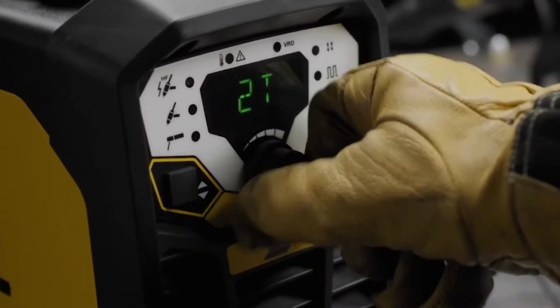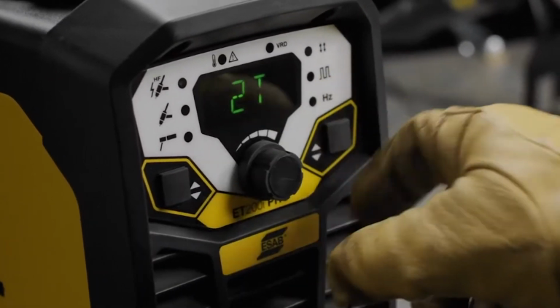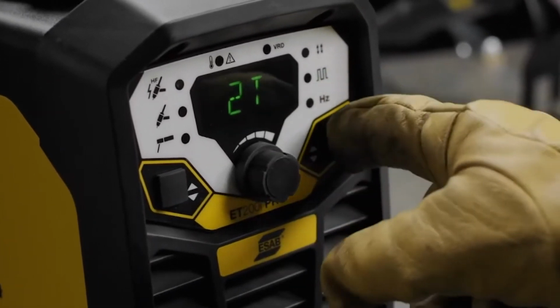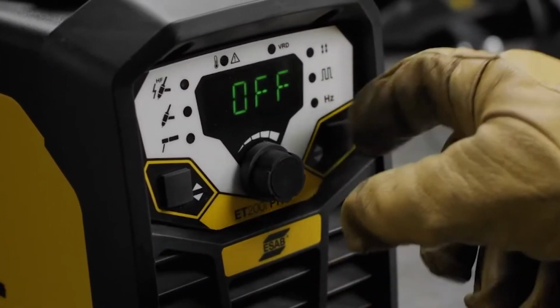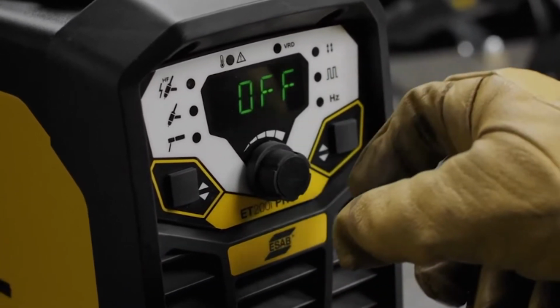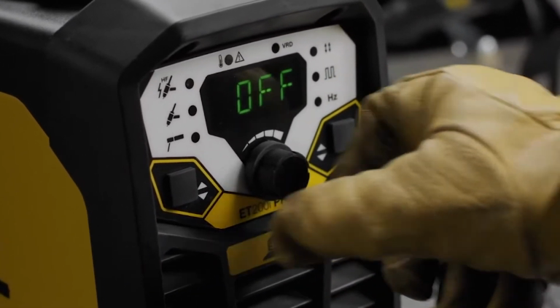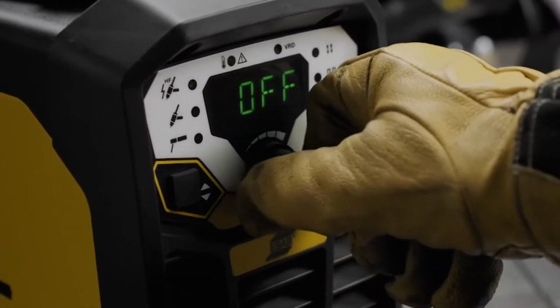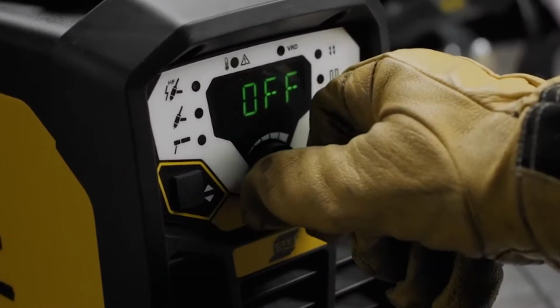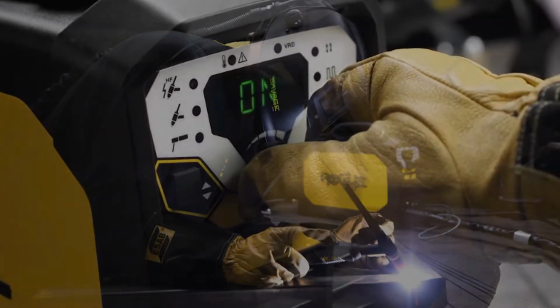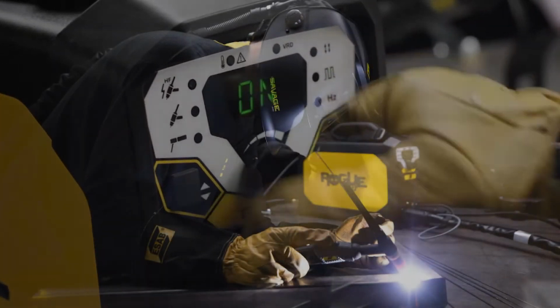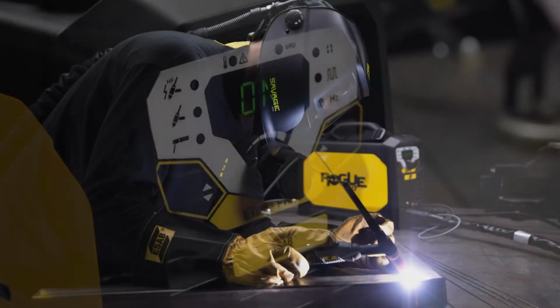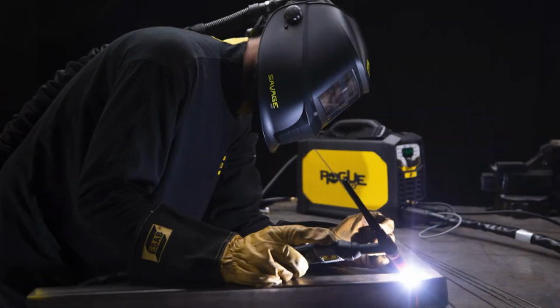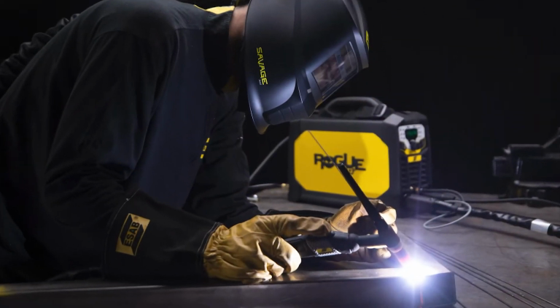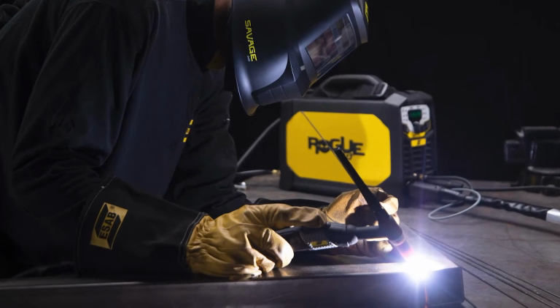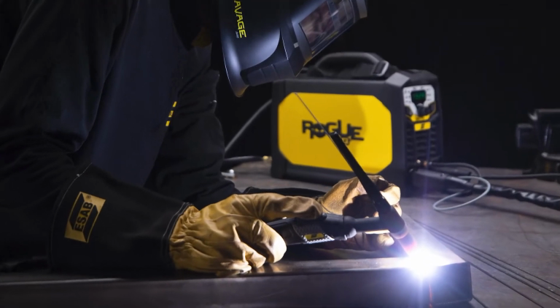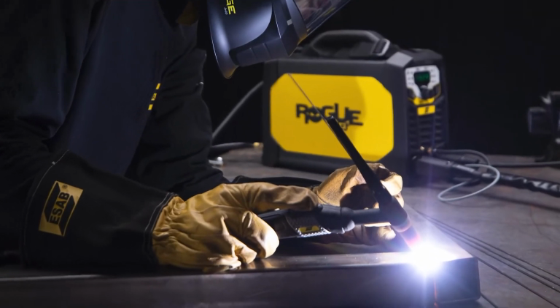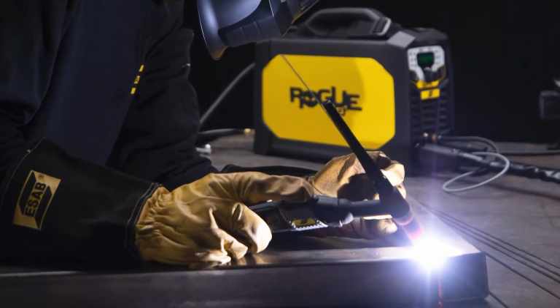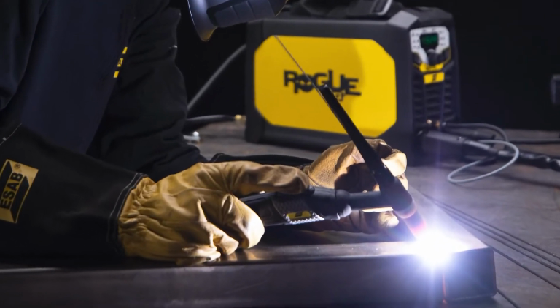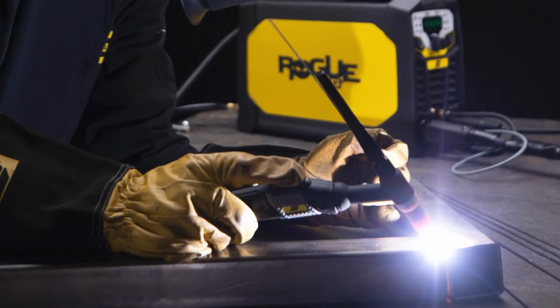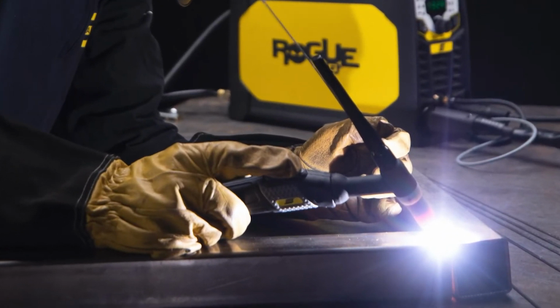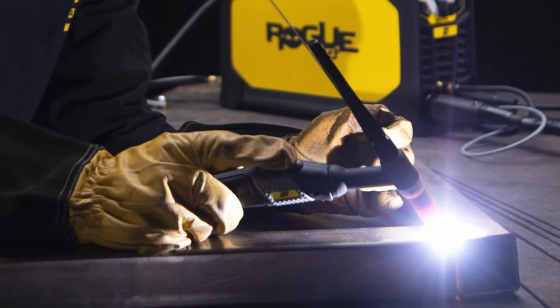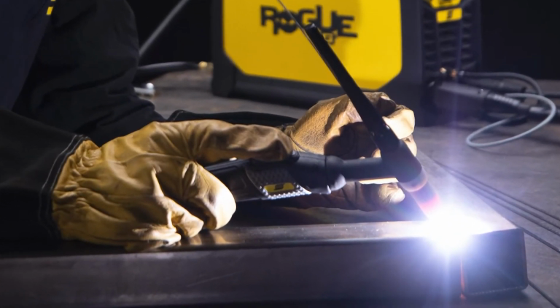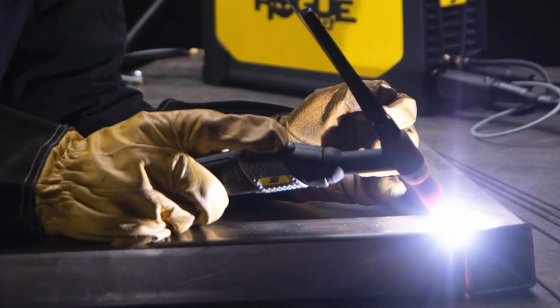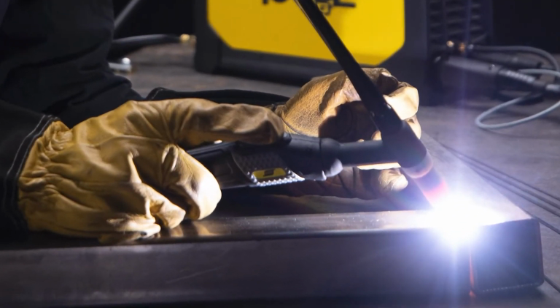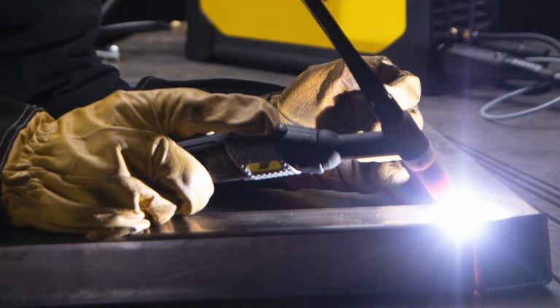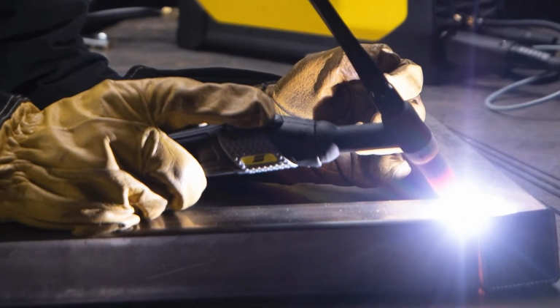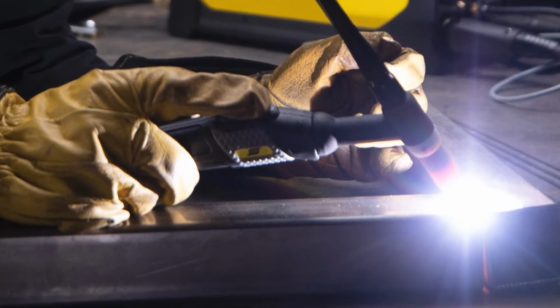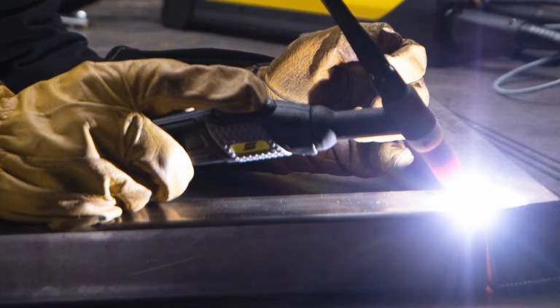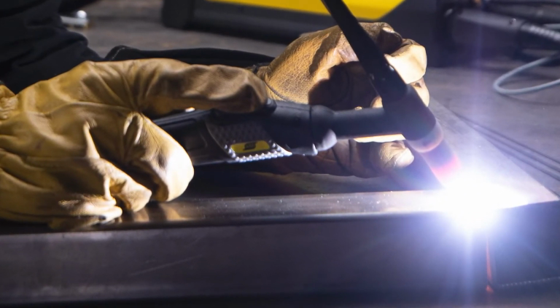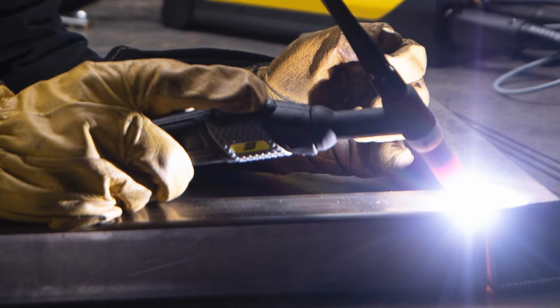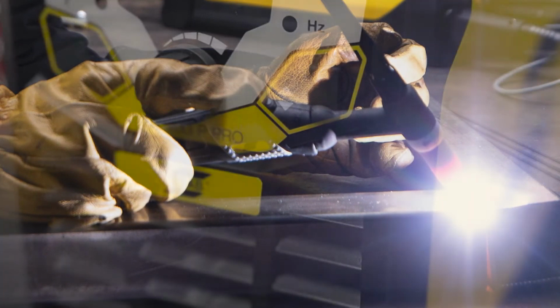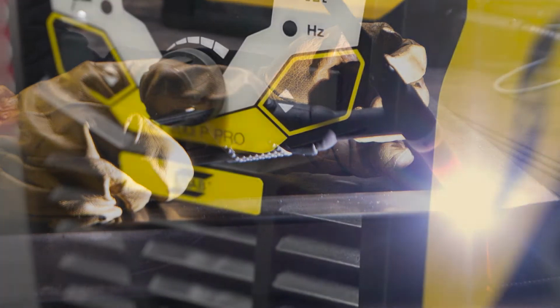Those working with thin metals and heat-sensitive applications can reduce heat input, narrow the weld bead, and increase travel speed.